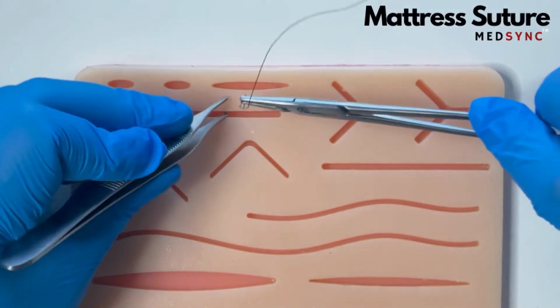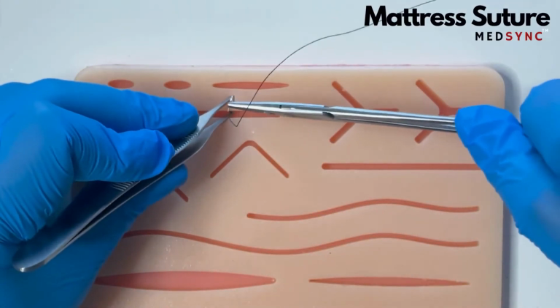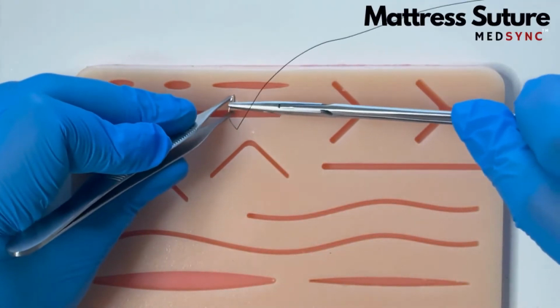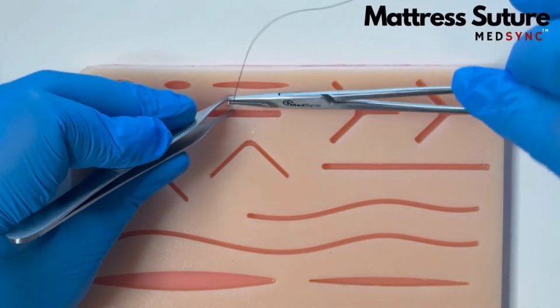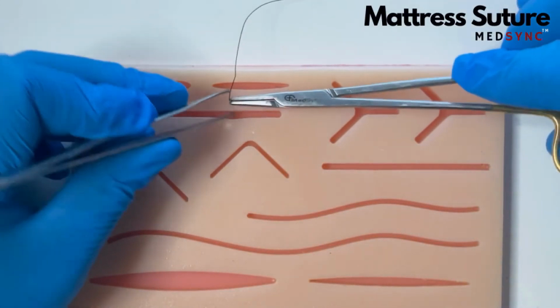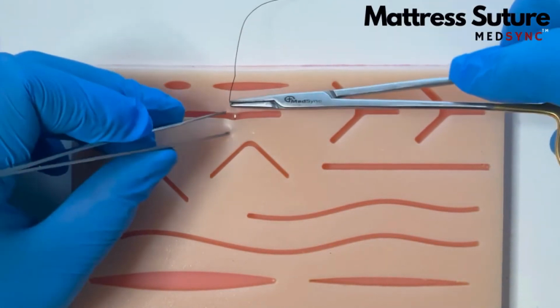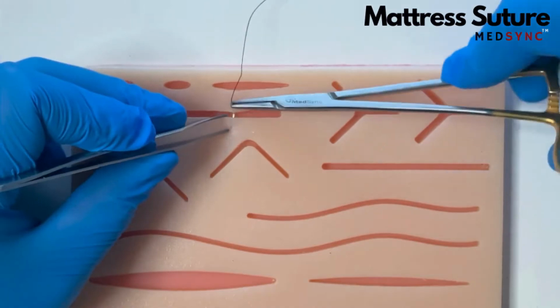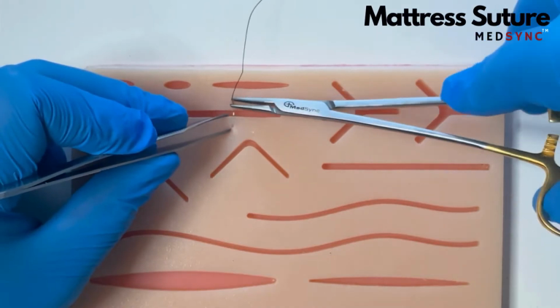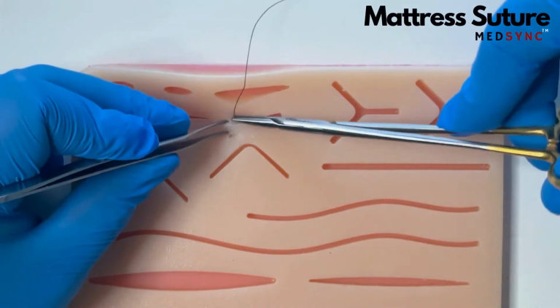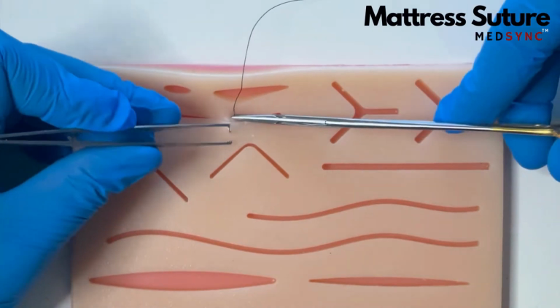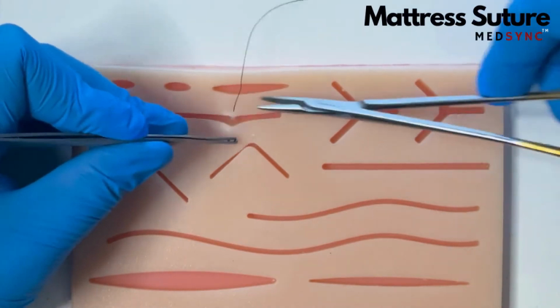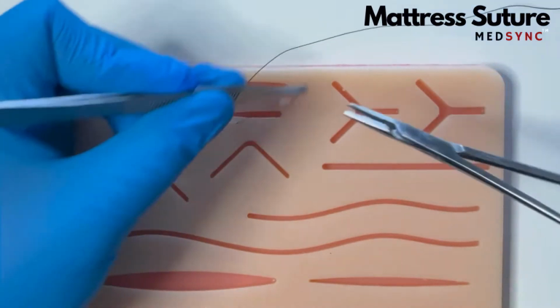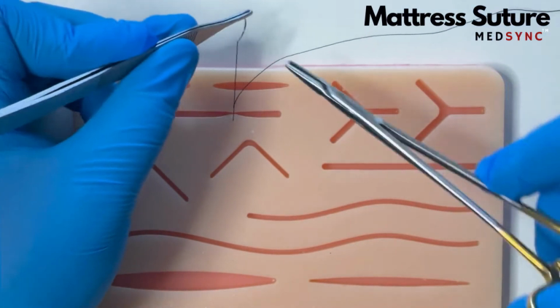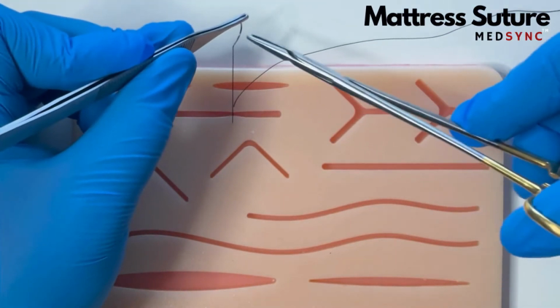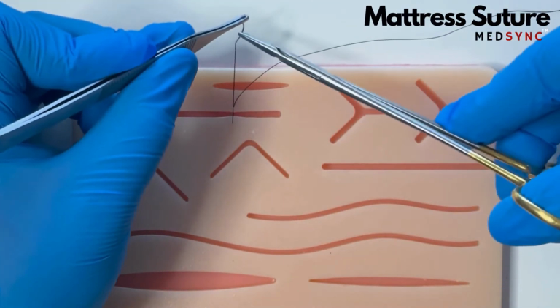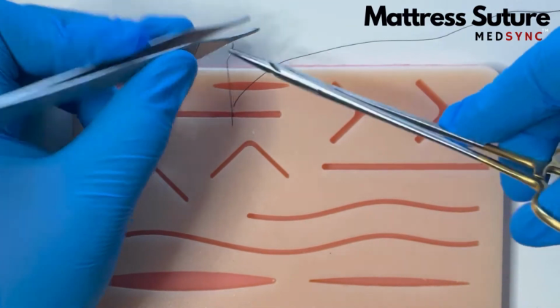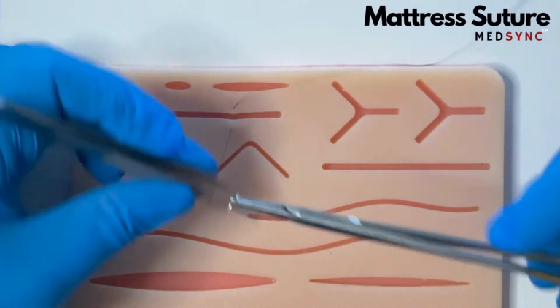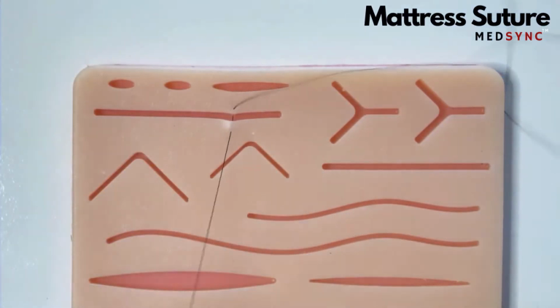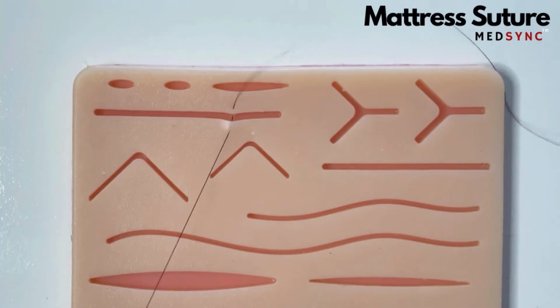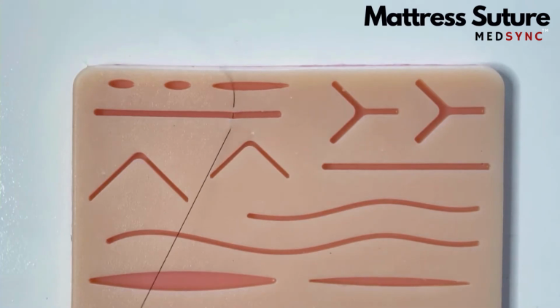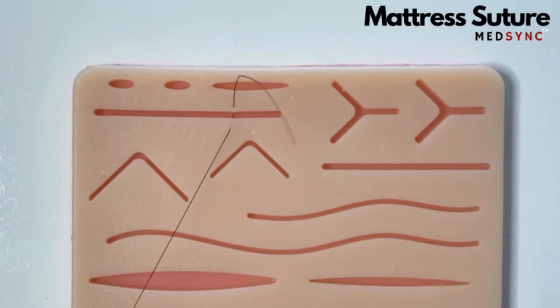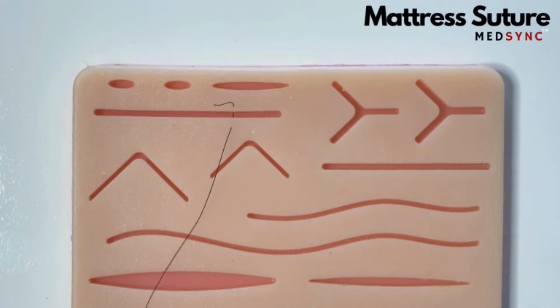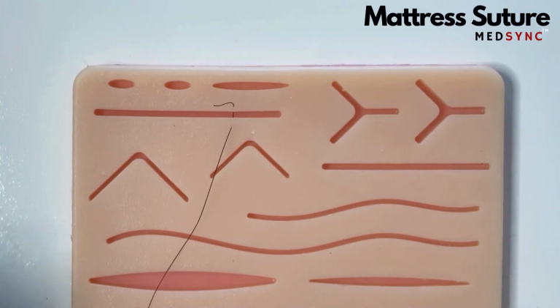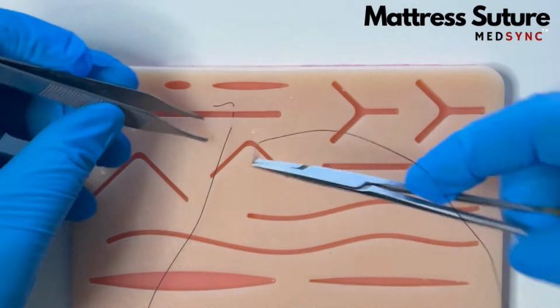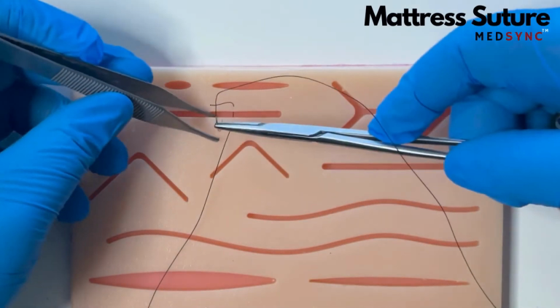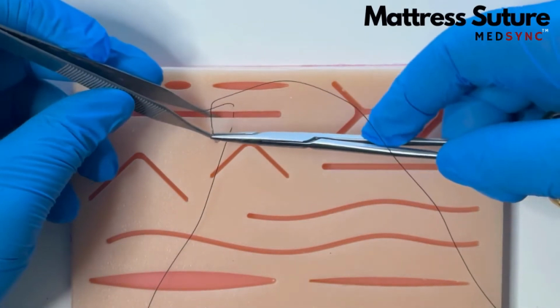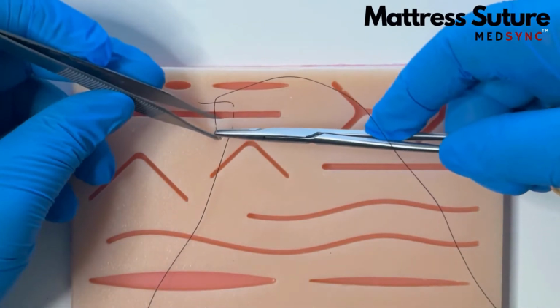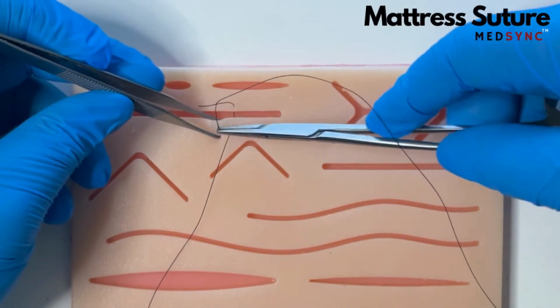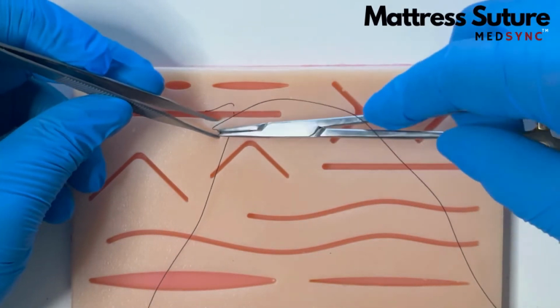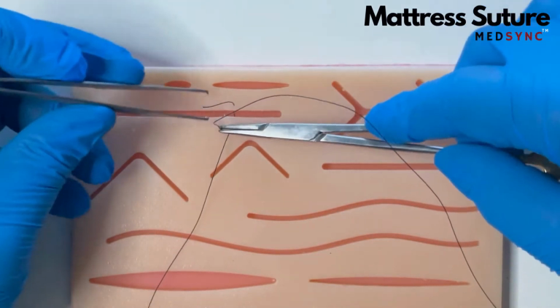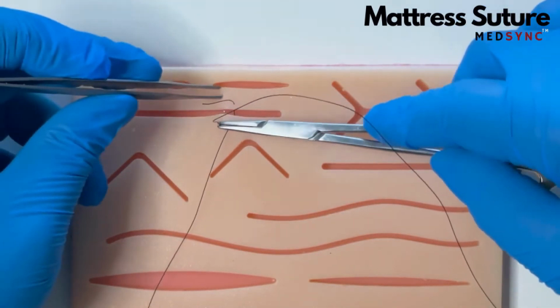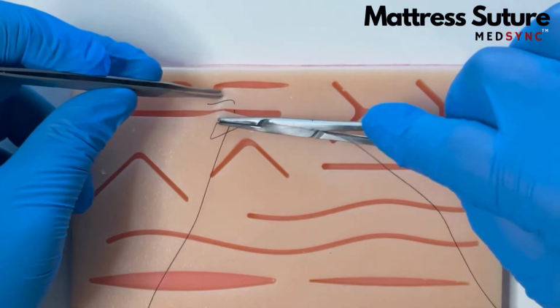The horizontal mattress suture: you take a bite across the wound, you turn the needle around and take a bite back across the wound. You start next to your exit point and you finish next to your starting point.